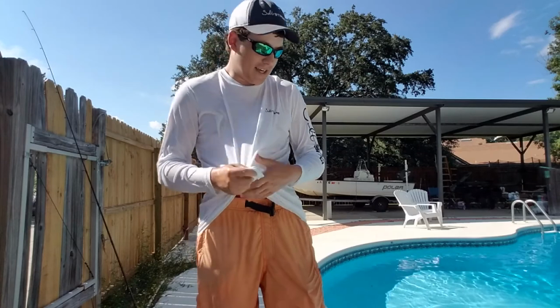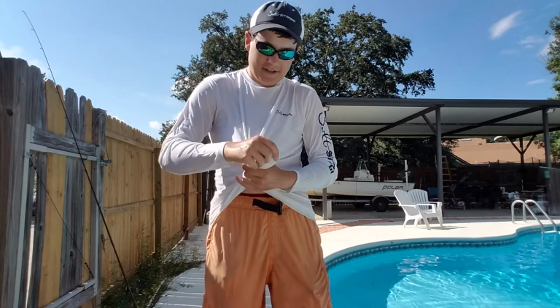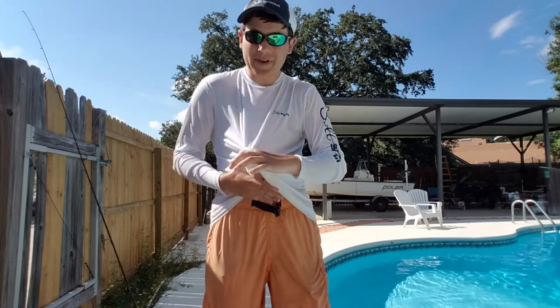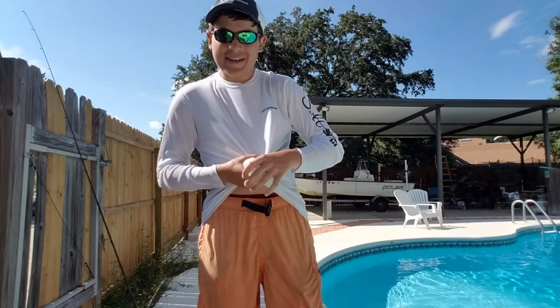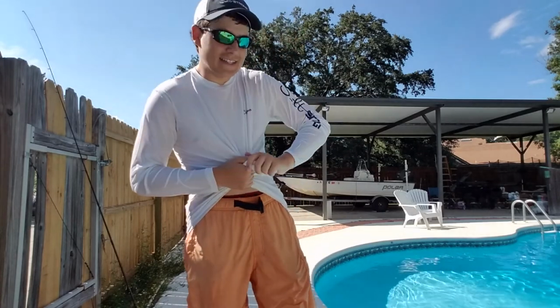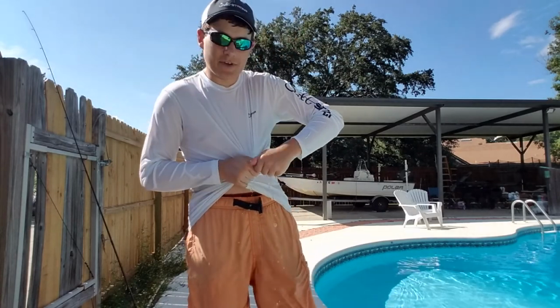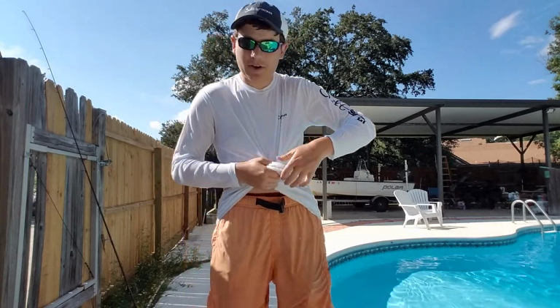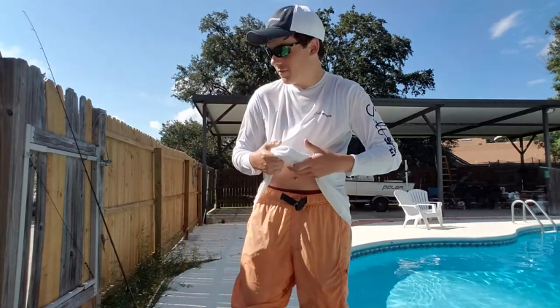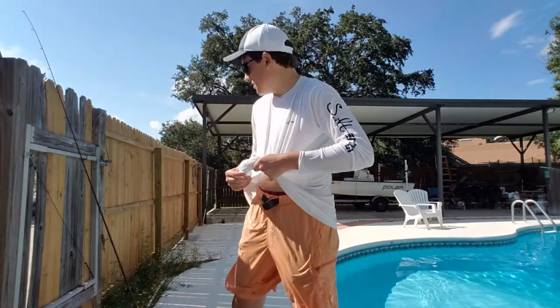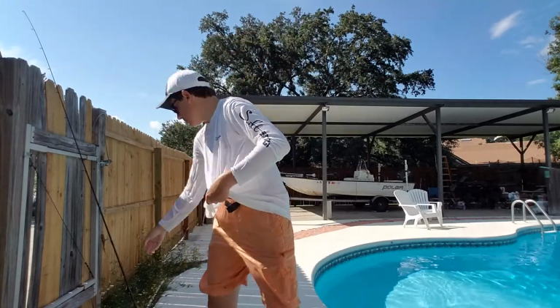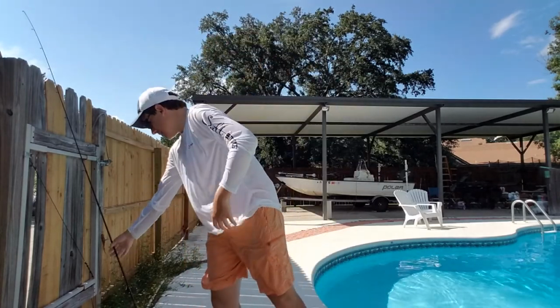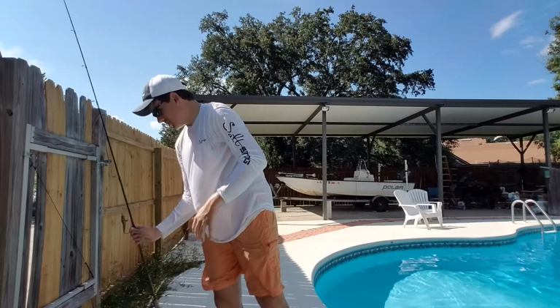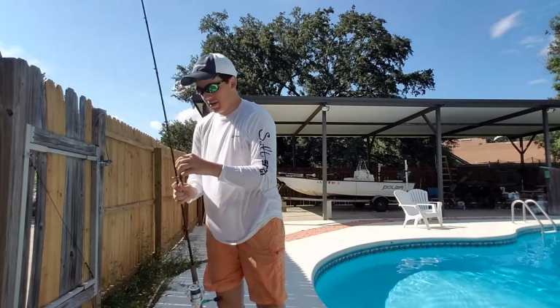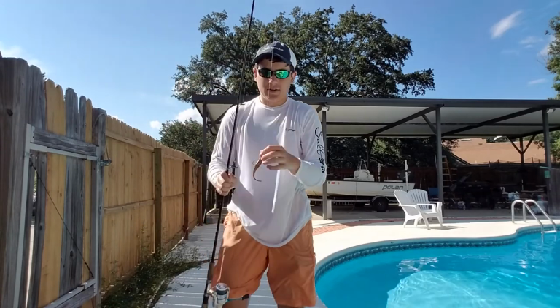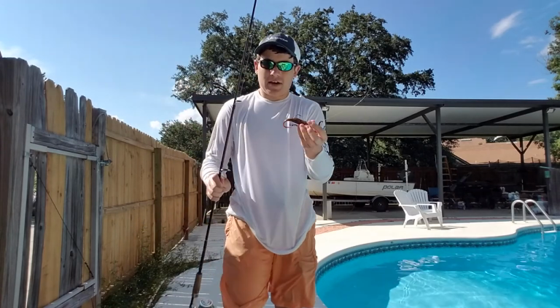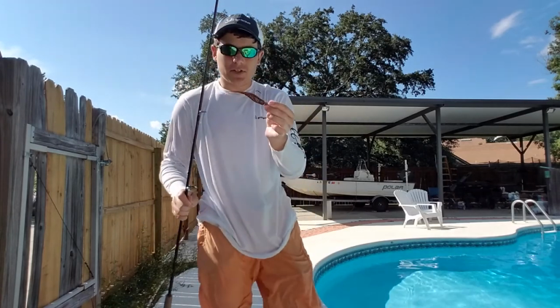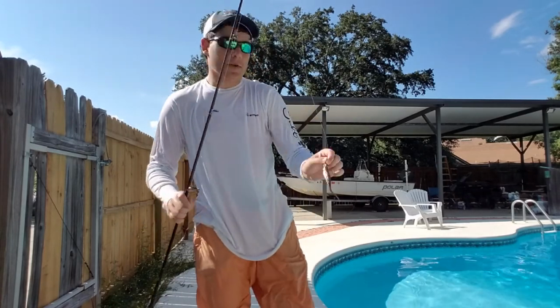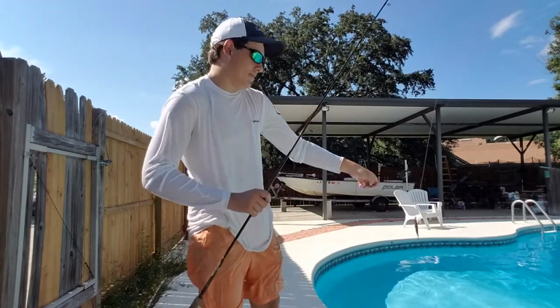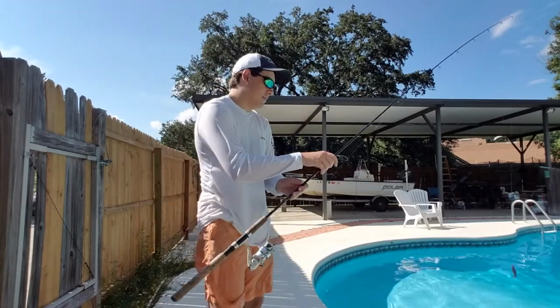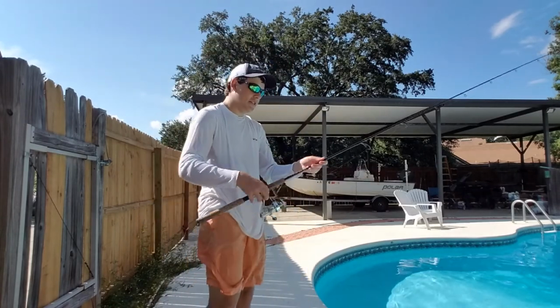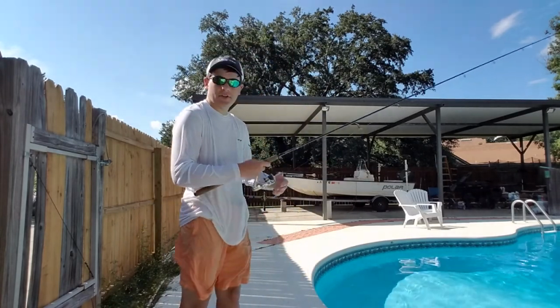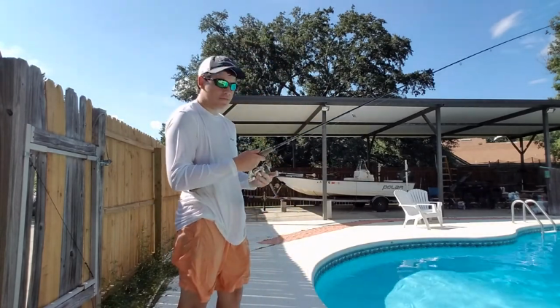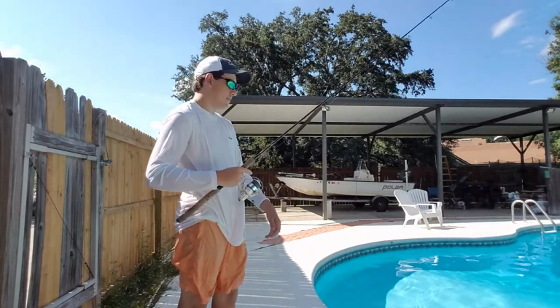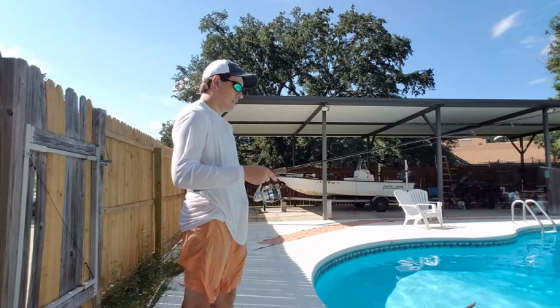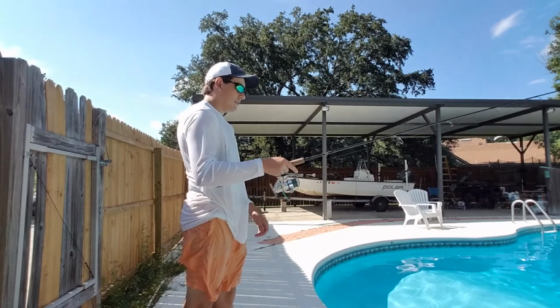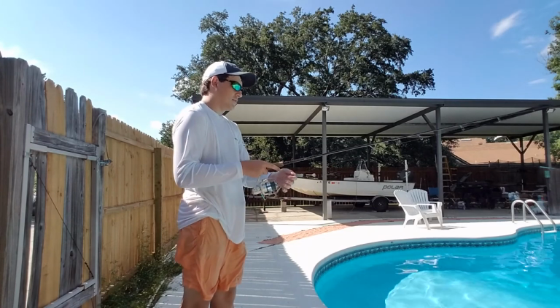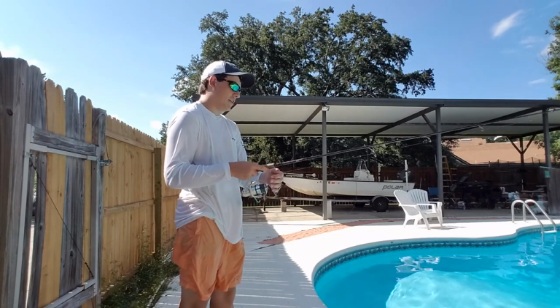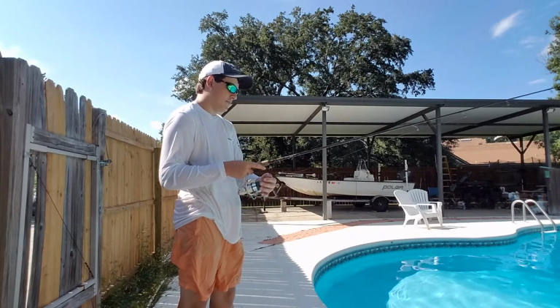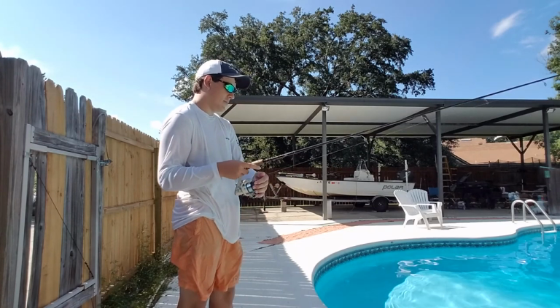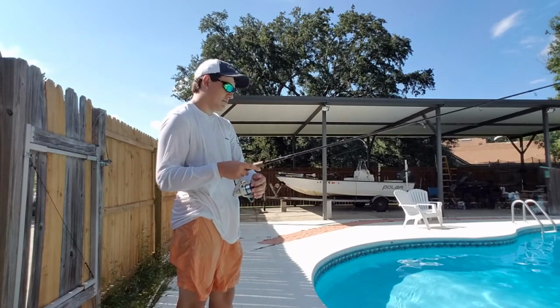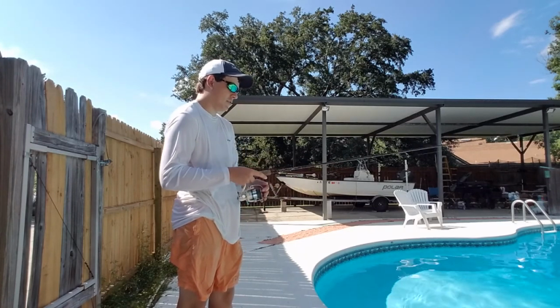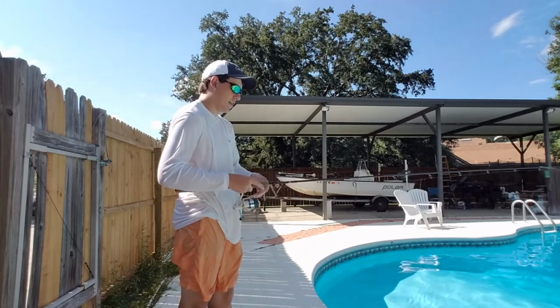Alright guys, I'm a bit wet because I did set up an underwater camera for this tutorial just to show you how it looks underwater. So basically what you're going to do, I'm just going to drop it in here and switch to the underwater cam.